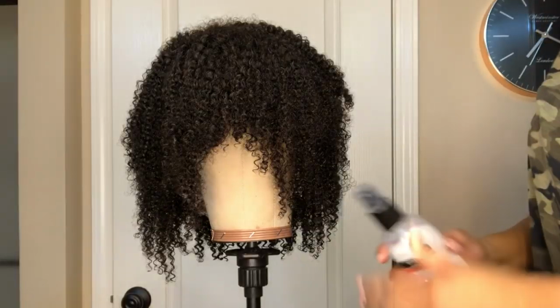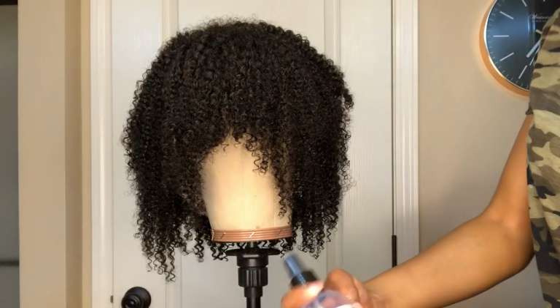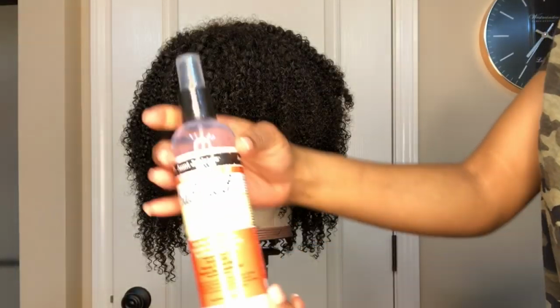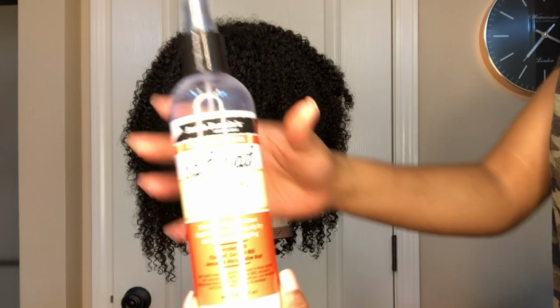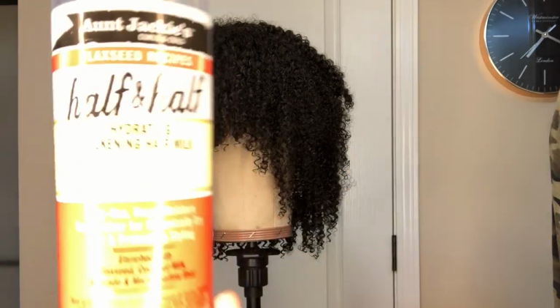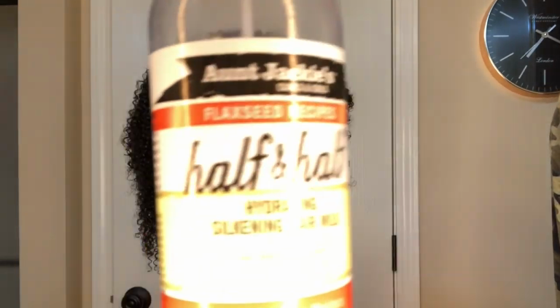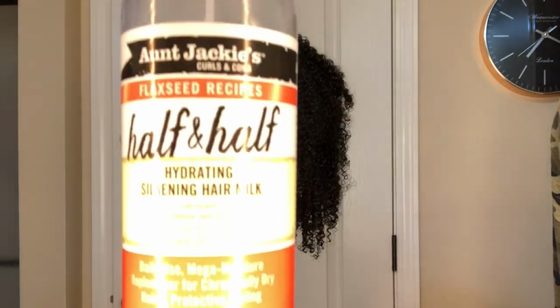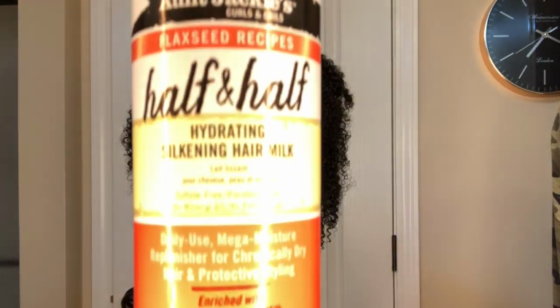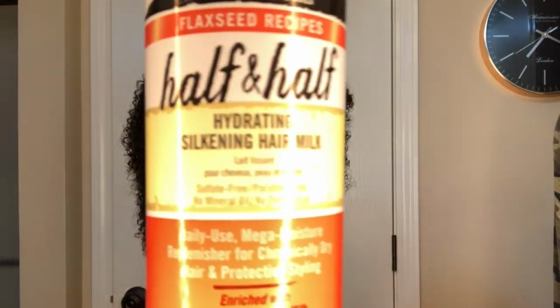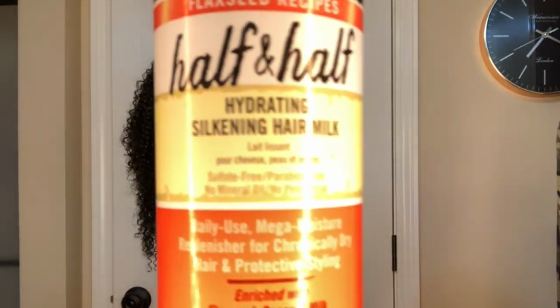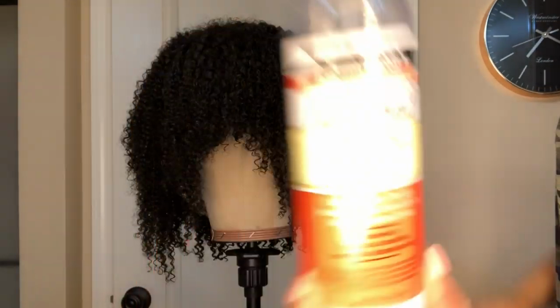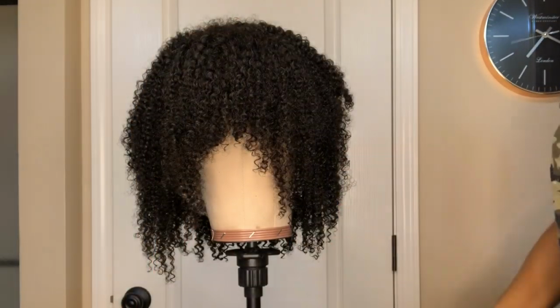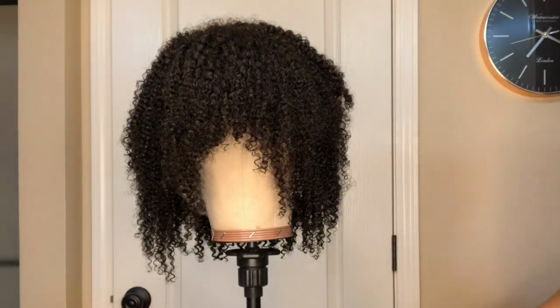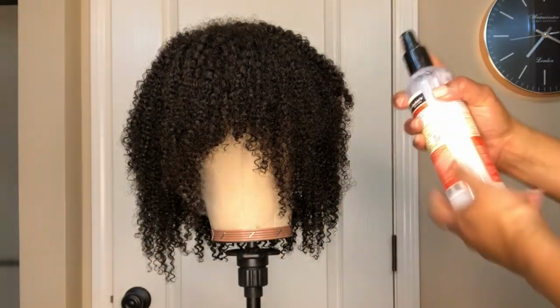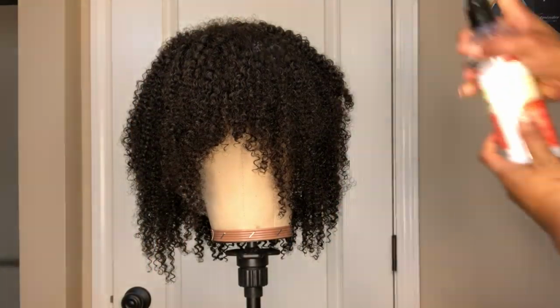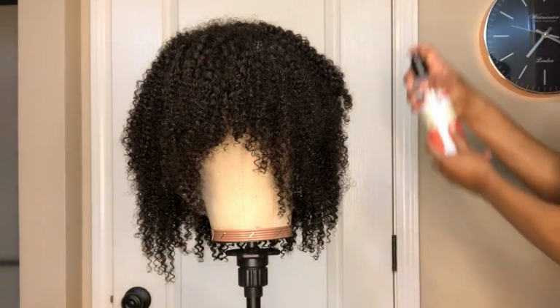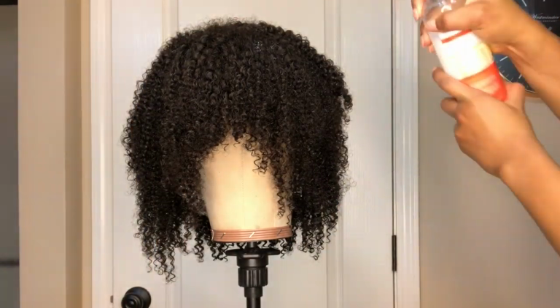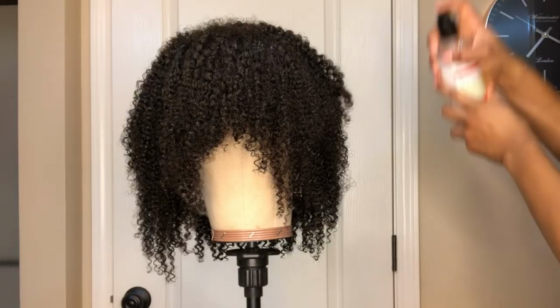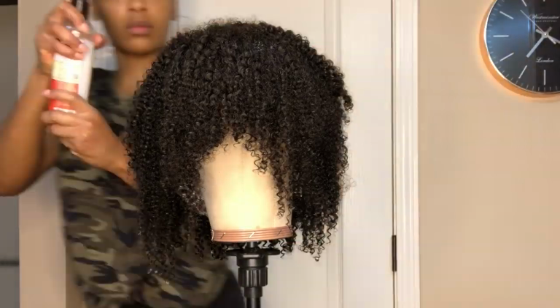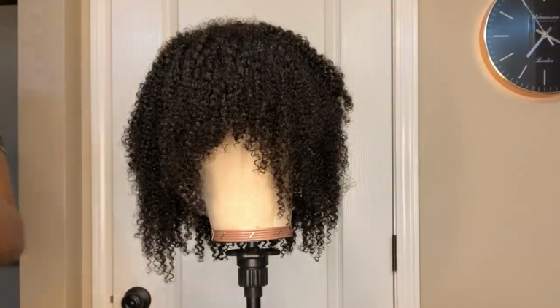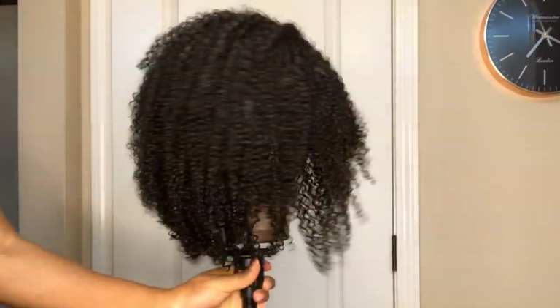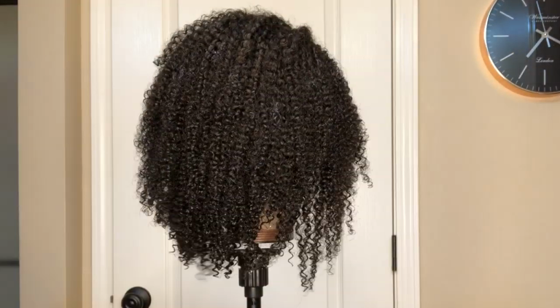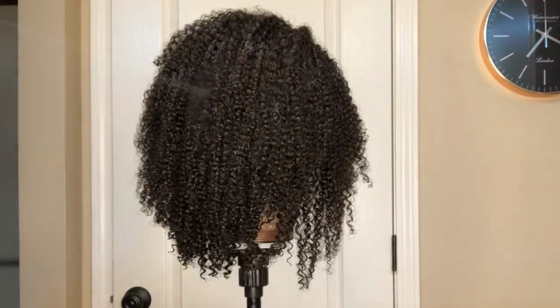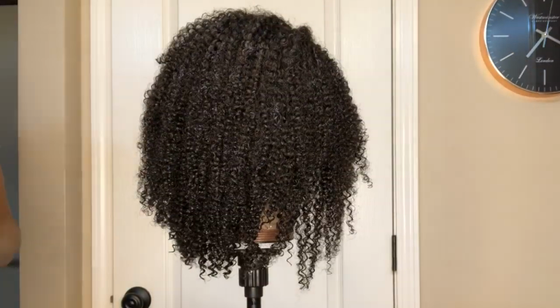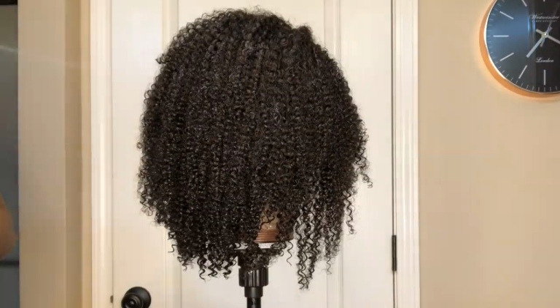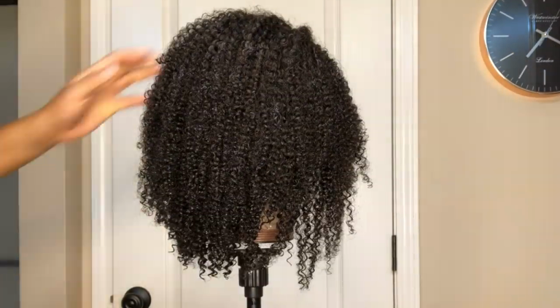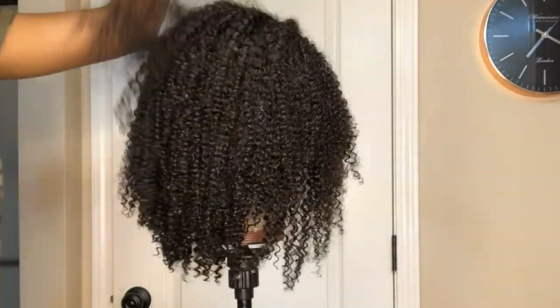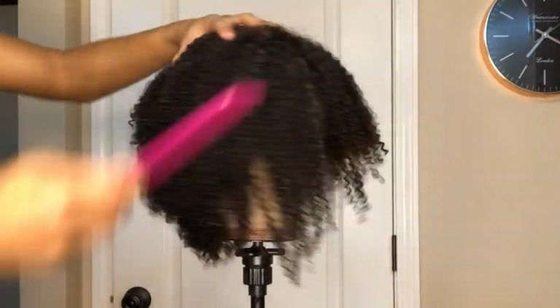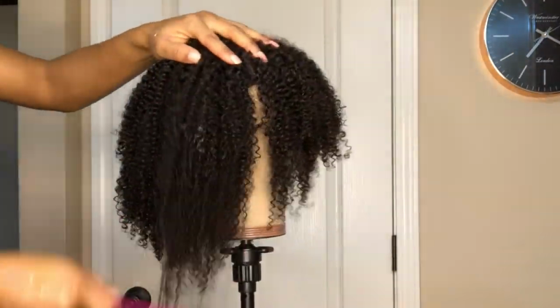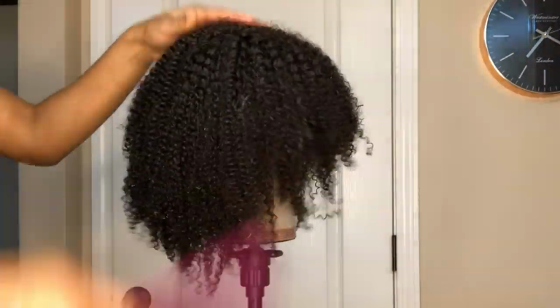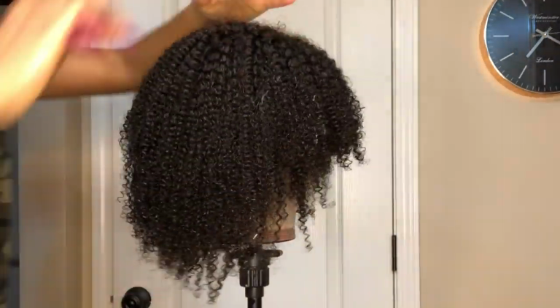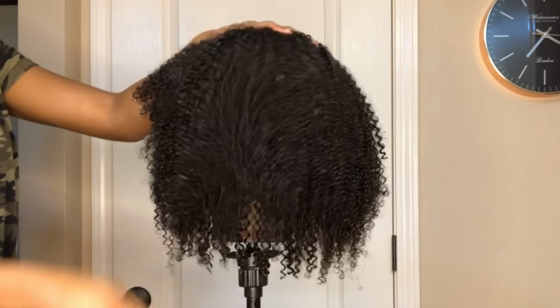I'm going to be doing a twist out on this unit, so I'm first going to start out with some leave-in conditioner, which is this Hydrating Silkening Milk by Aunt Jackie's. I'm going to spritz the unit with that and then comb it through.